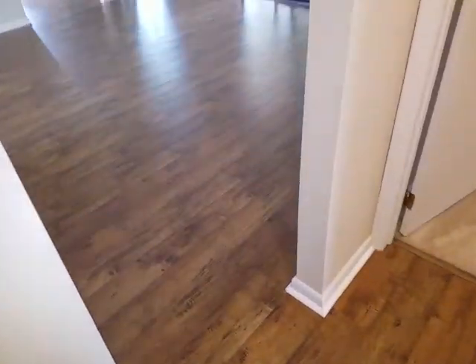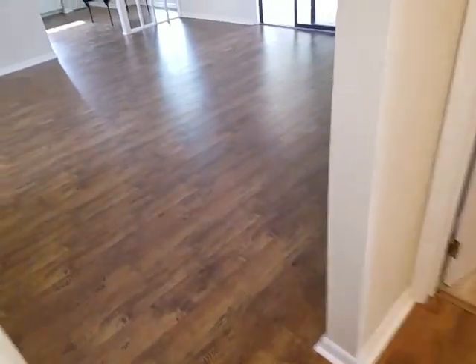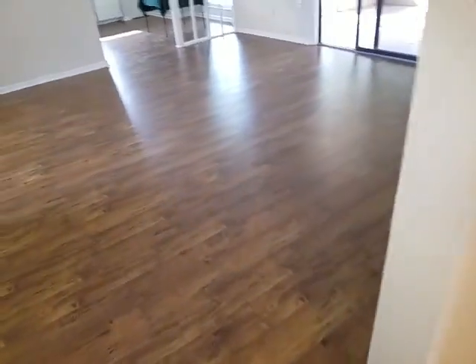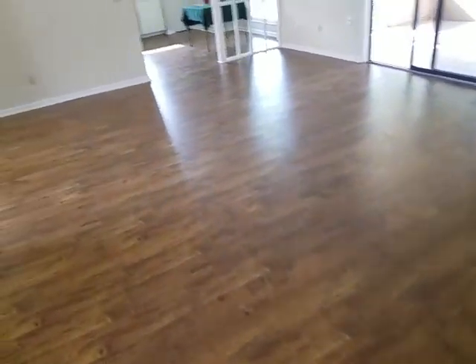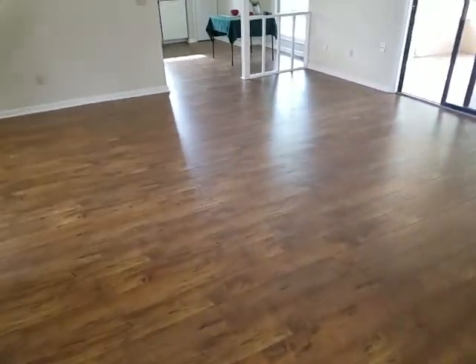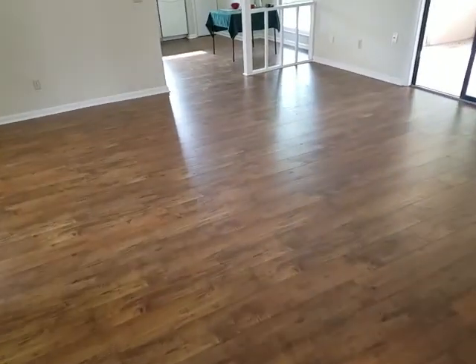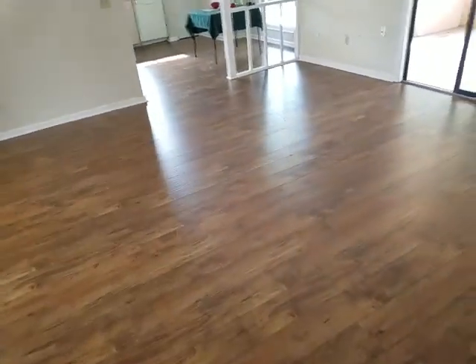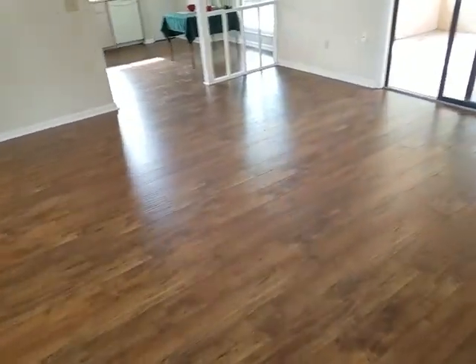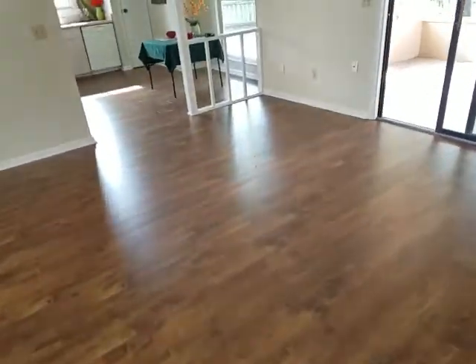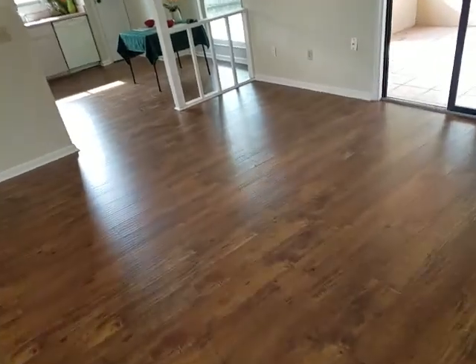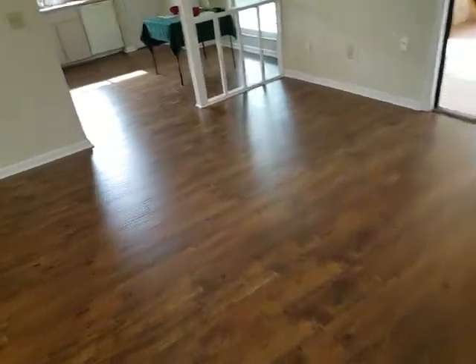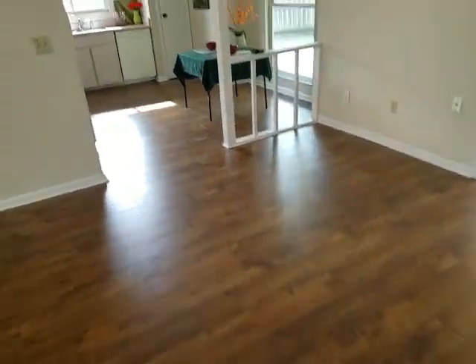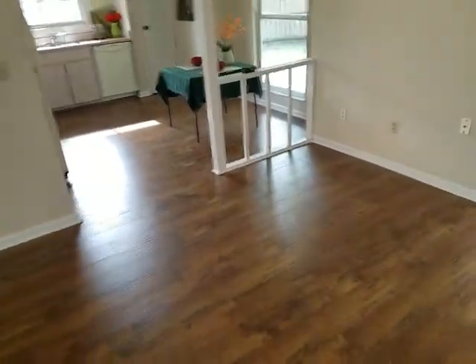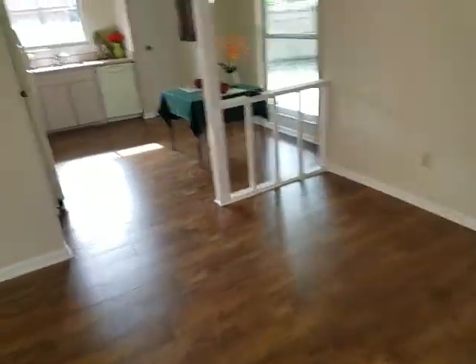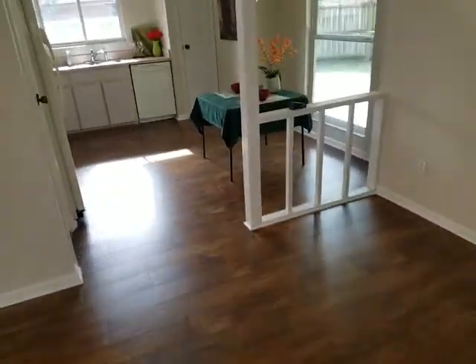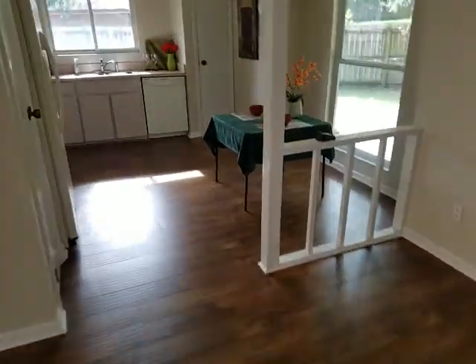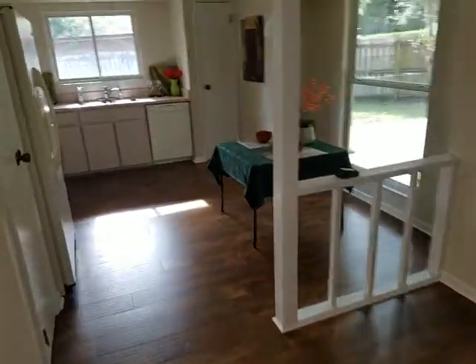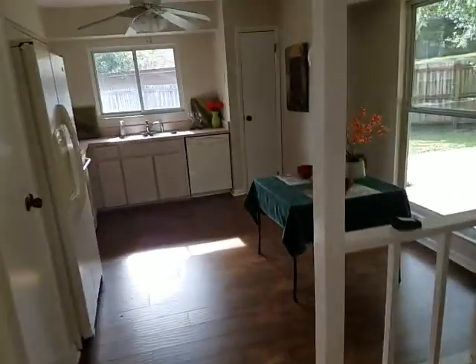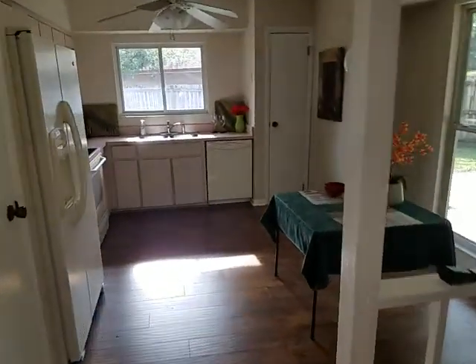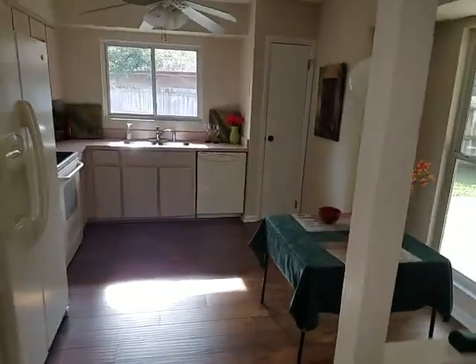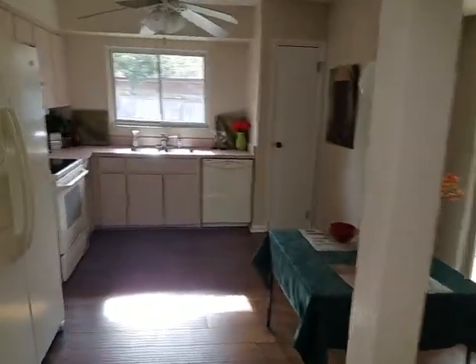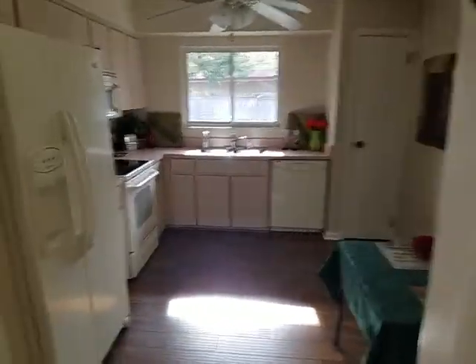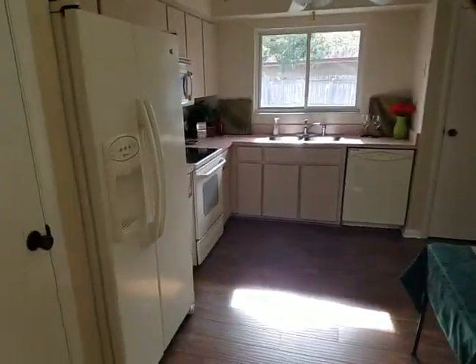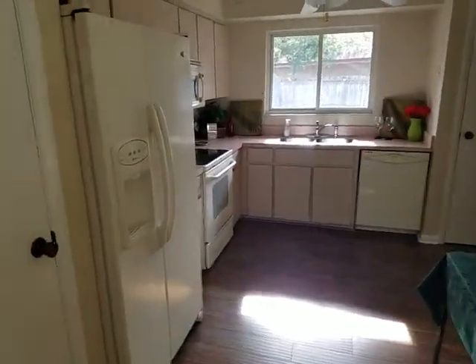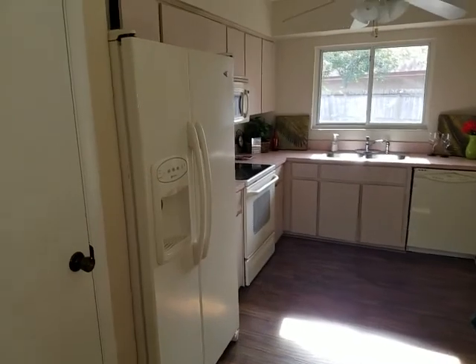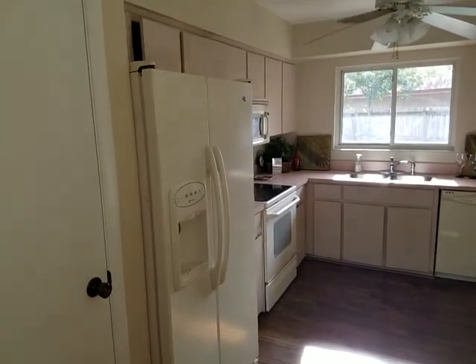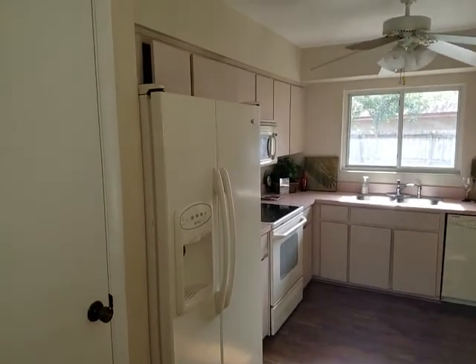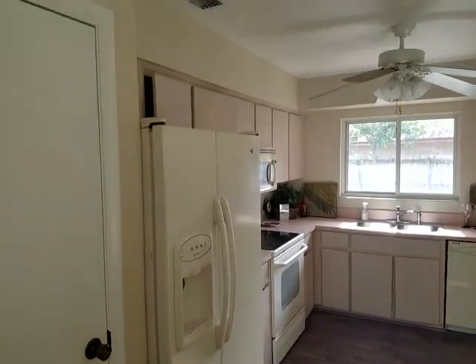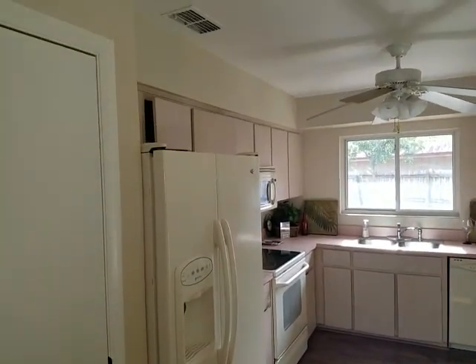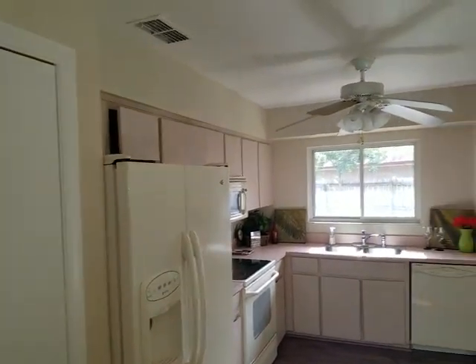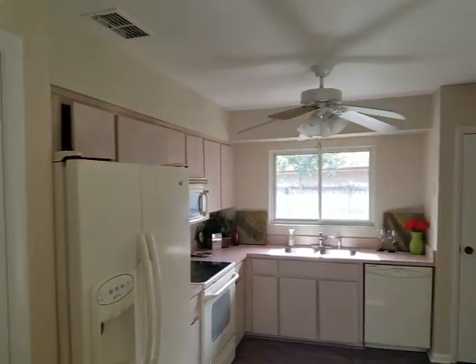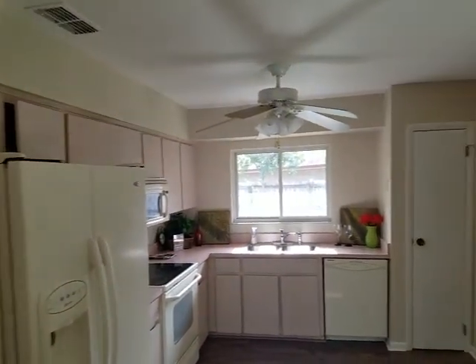Let's have a look at the kitchen. Looks like the original cabinets.